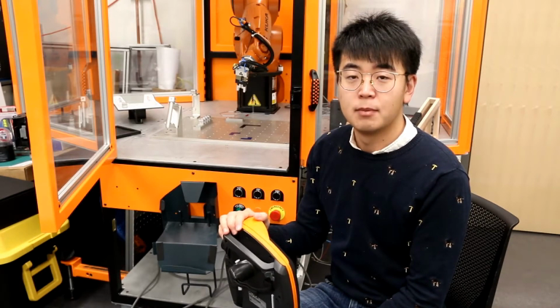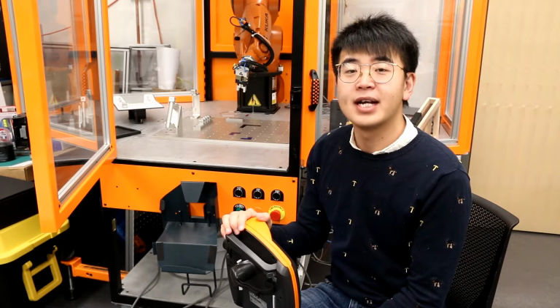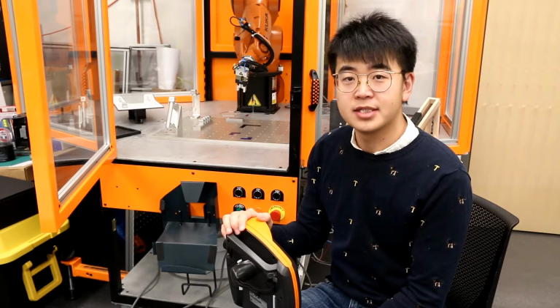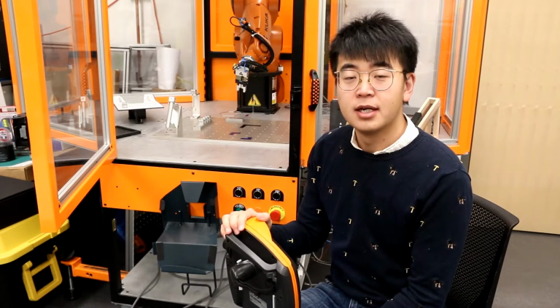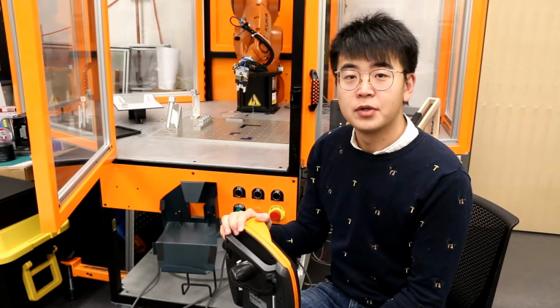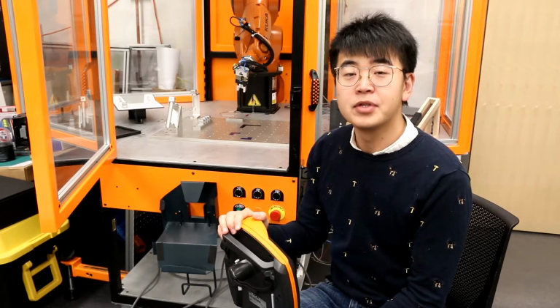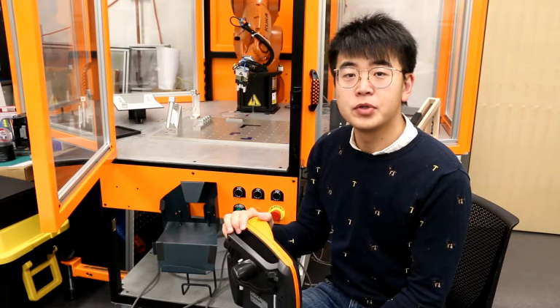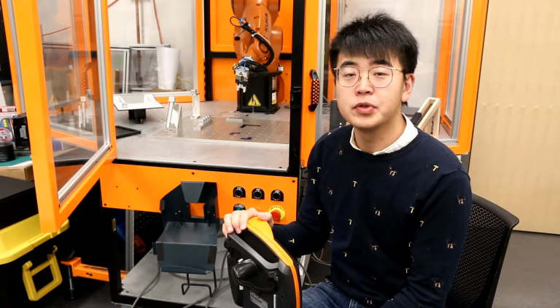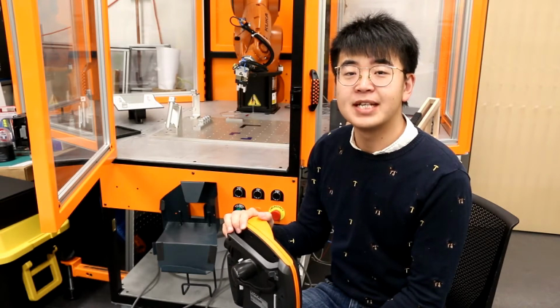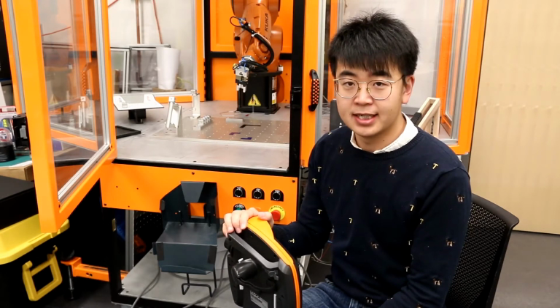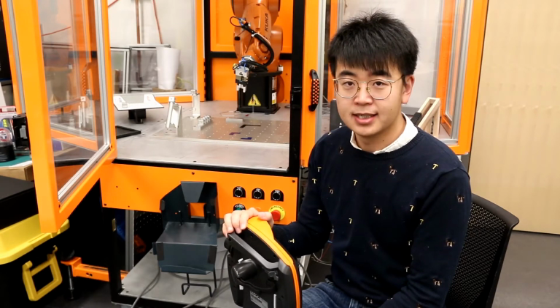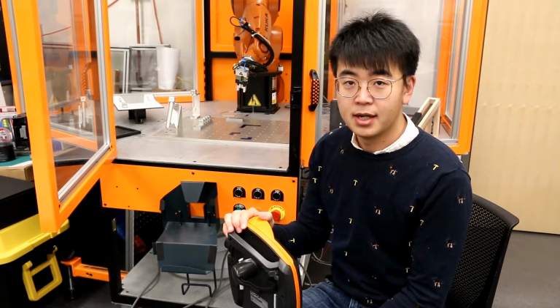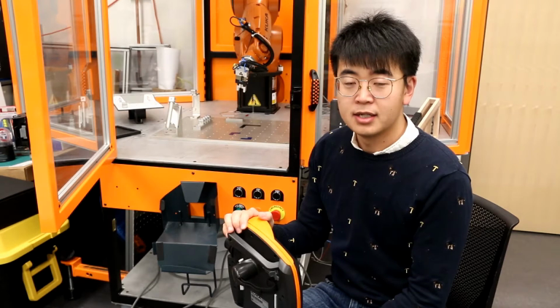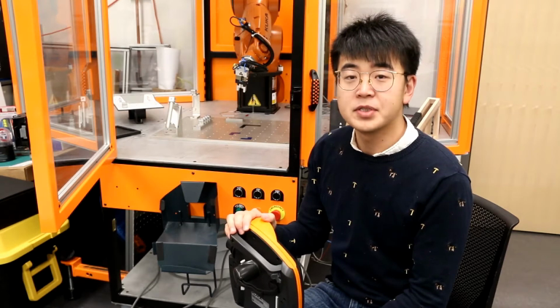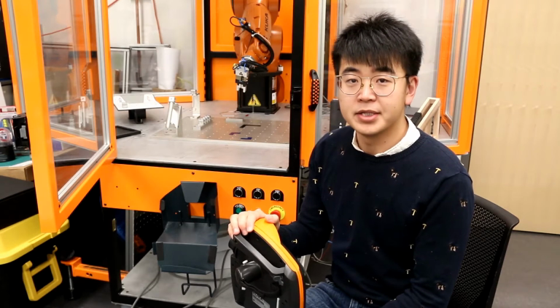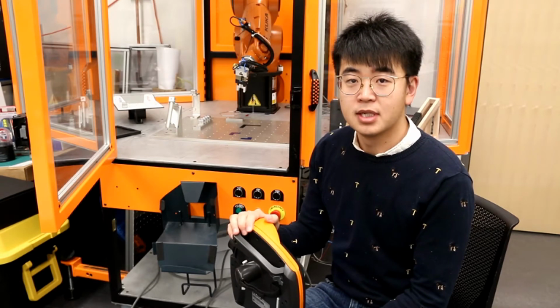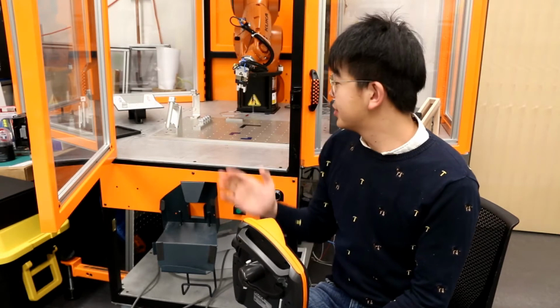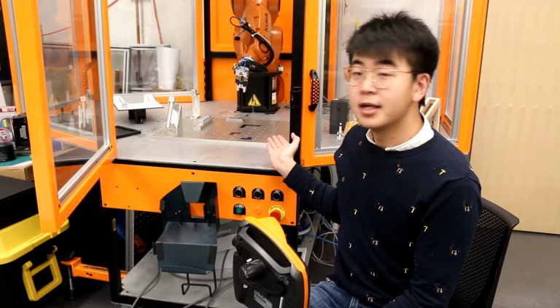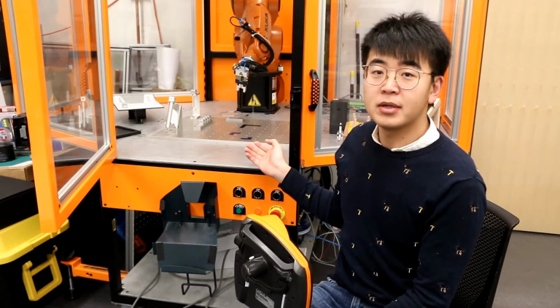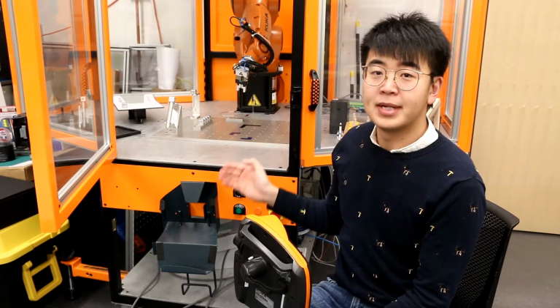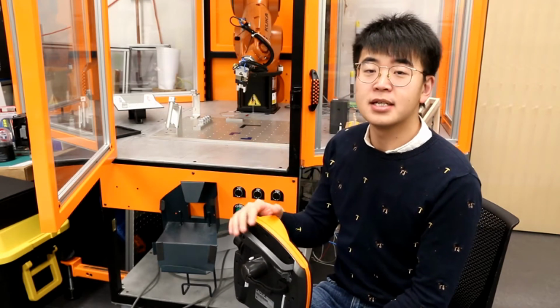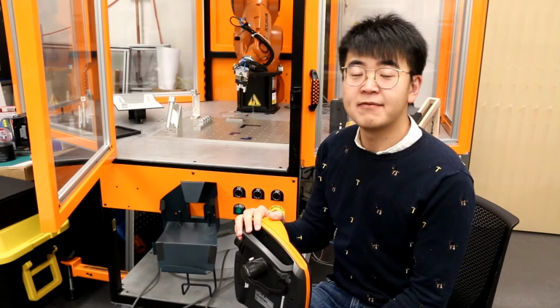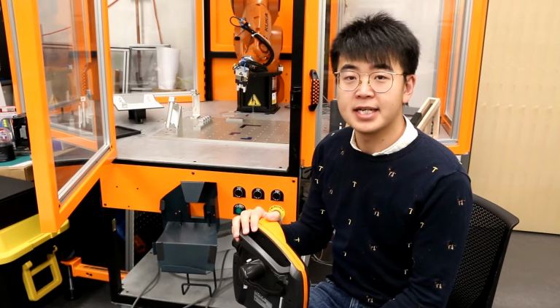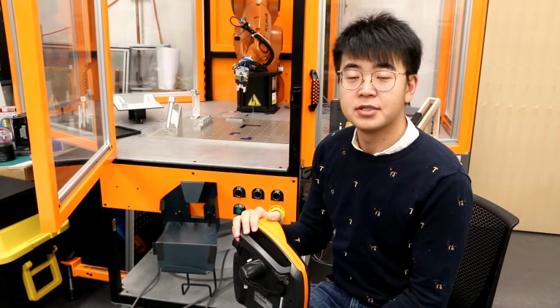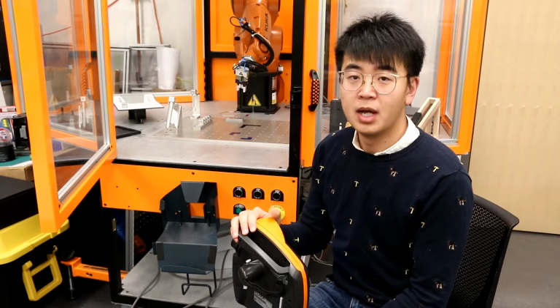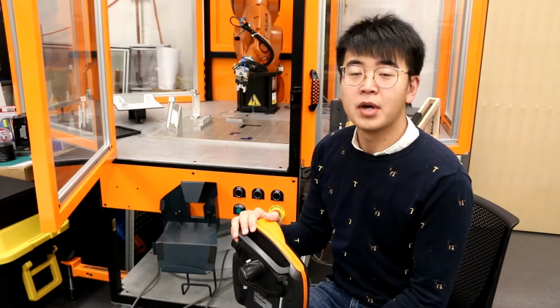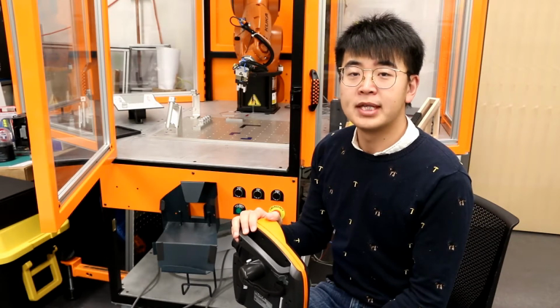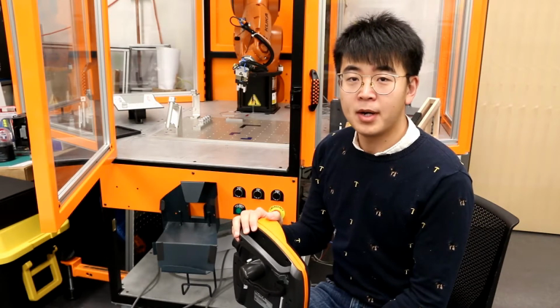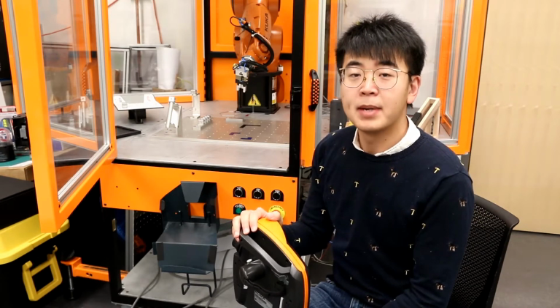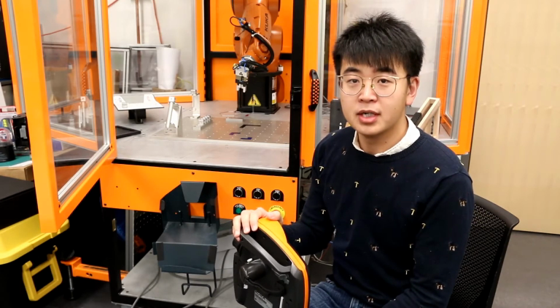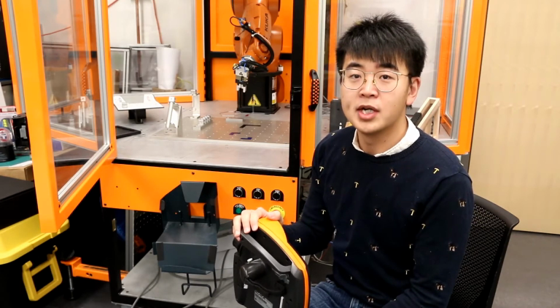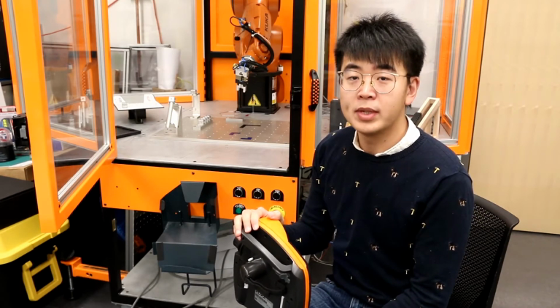Before I start, you have to know two rules of safety. The first one is: the robot is placed in the safety case. So when you are operating the robot, make sure you close the window.